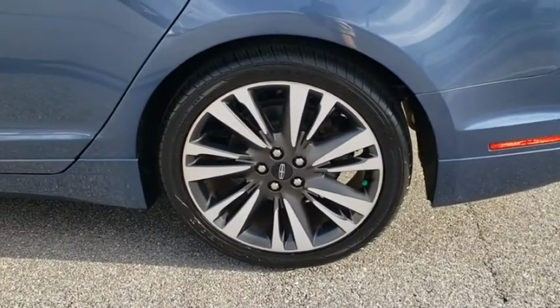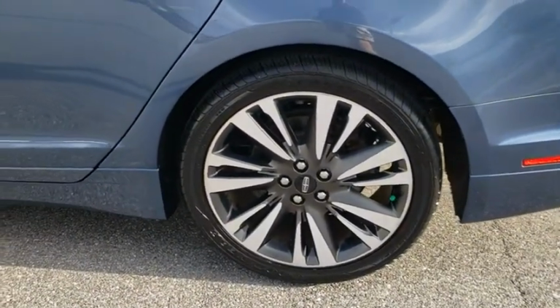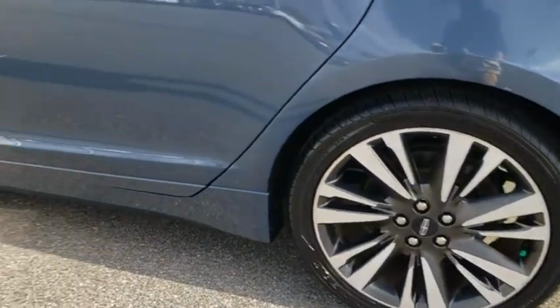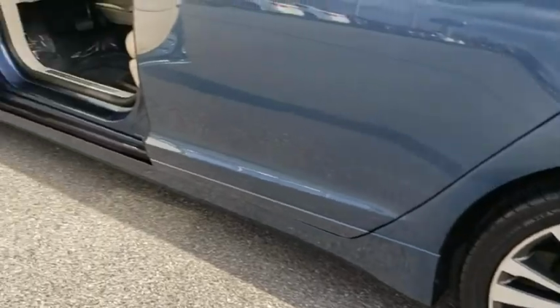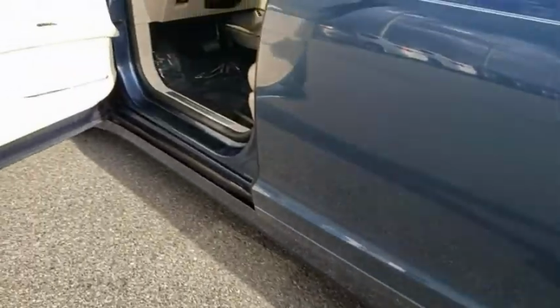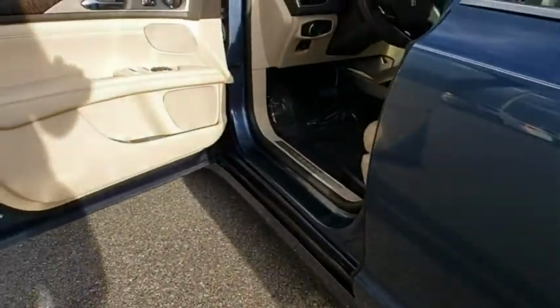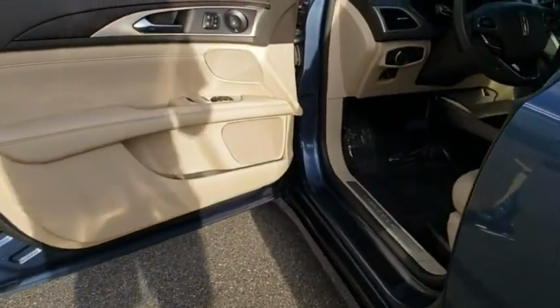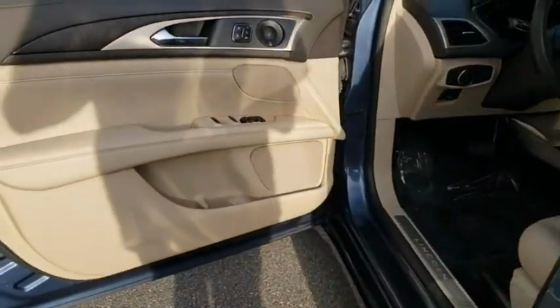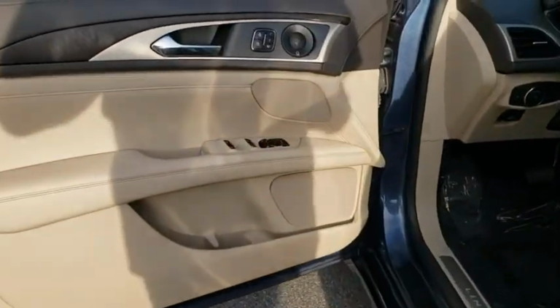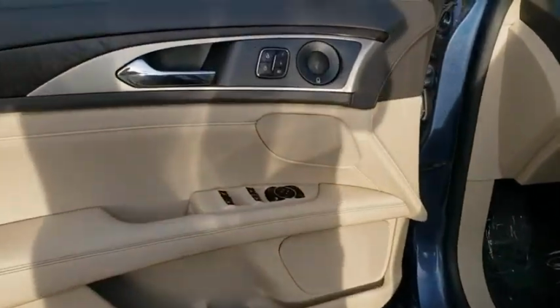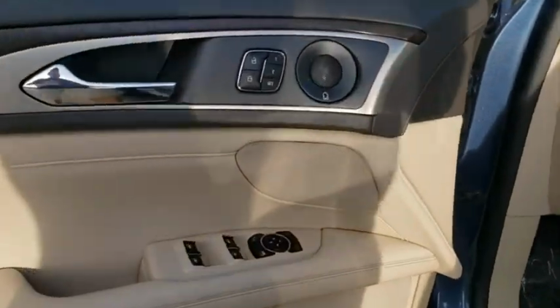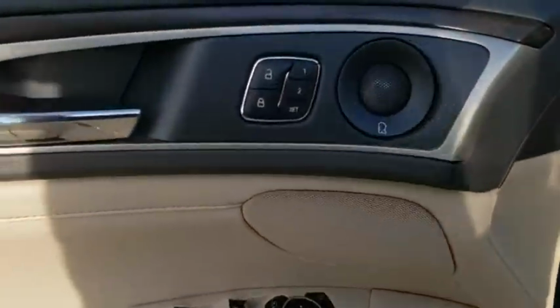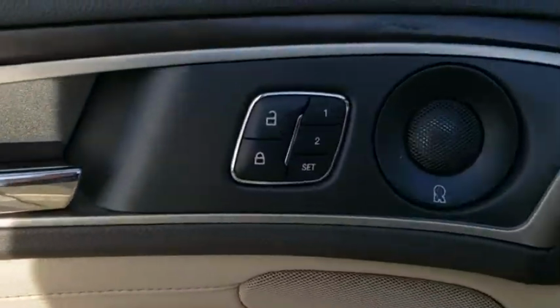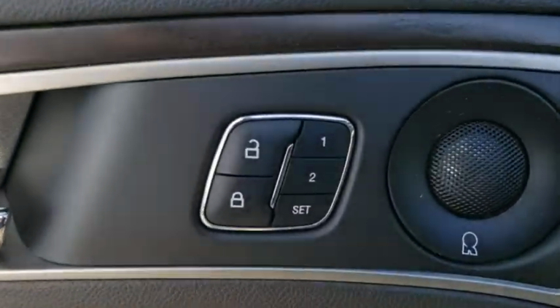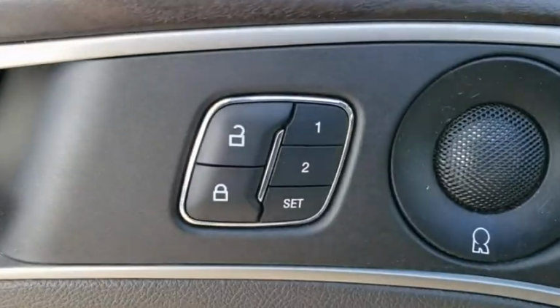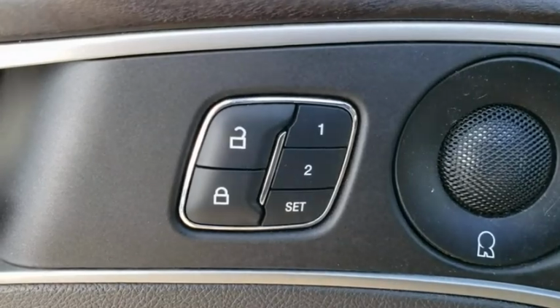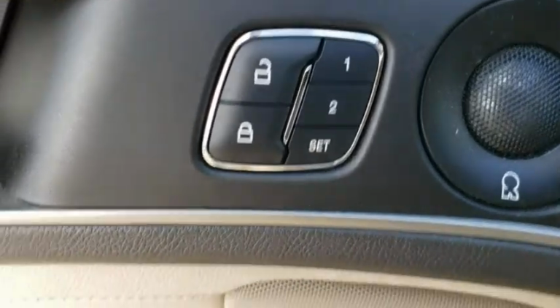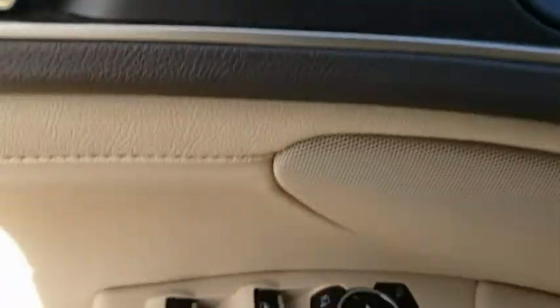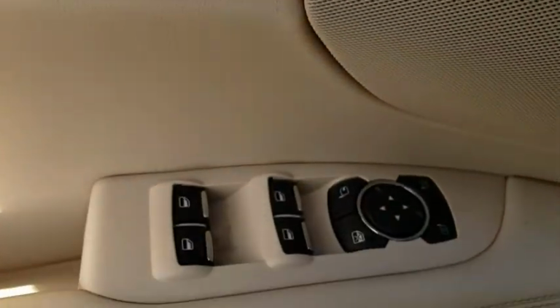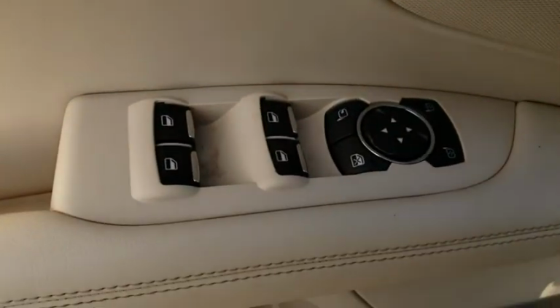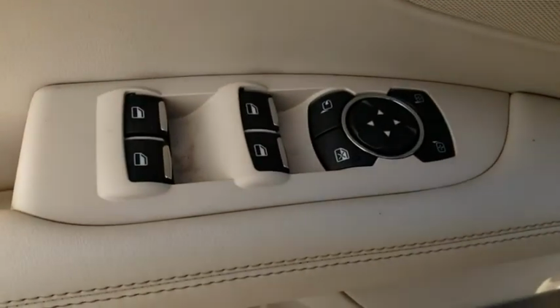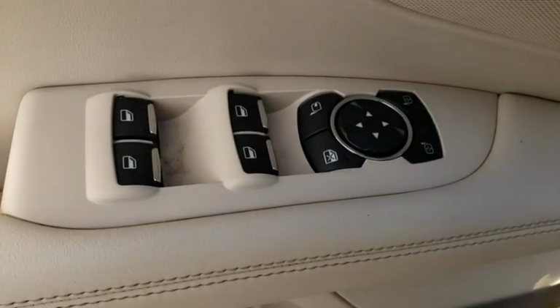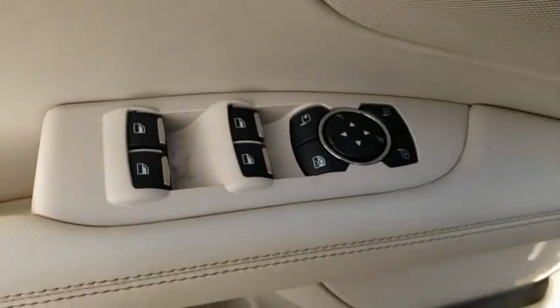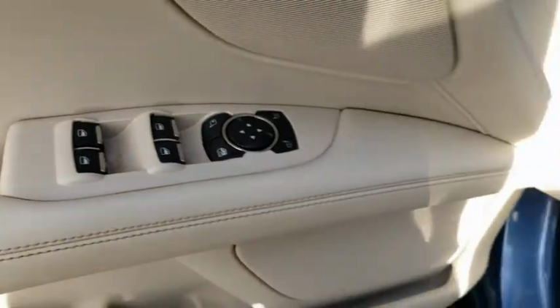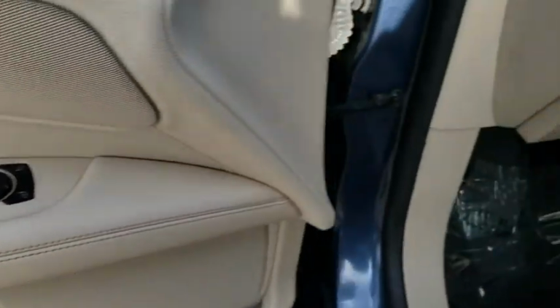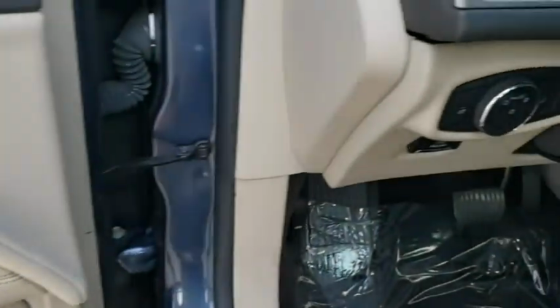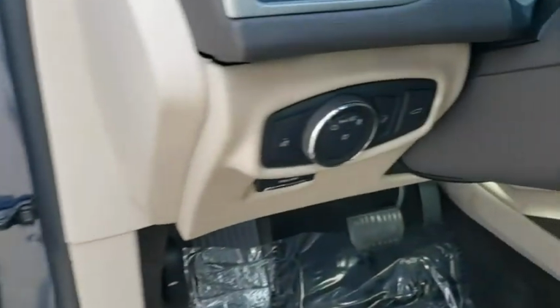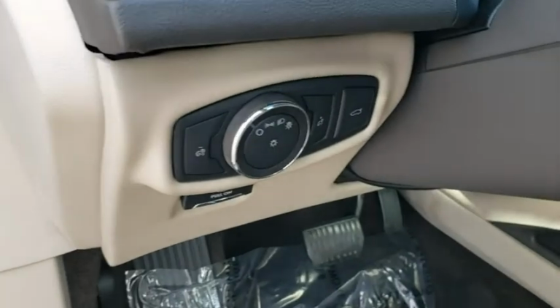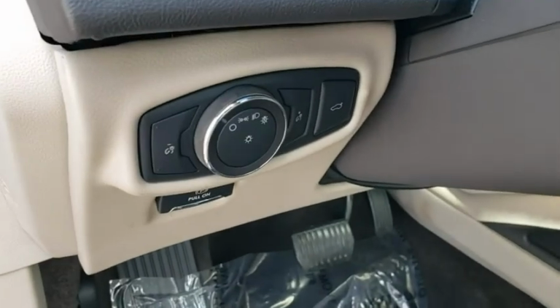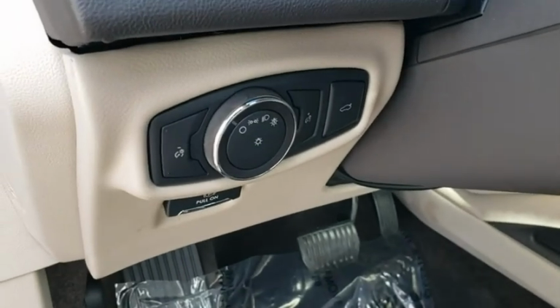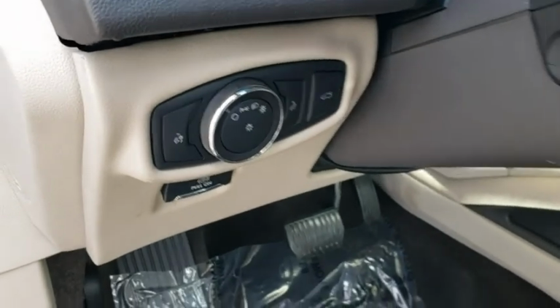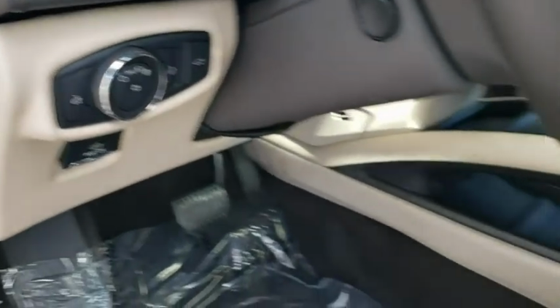Bluetooth, power steering, adjustable steering wheel, aluminum wheels, keyless start, four-wheel disc brakes, auto-dimming rear-view mirror, floor mats, cruise control. This vehicle offers reliability and good looks at a great price.